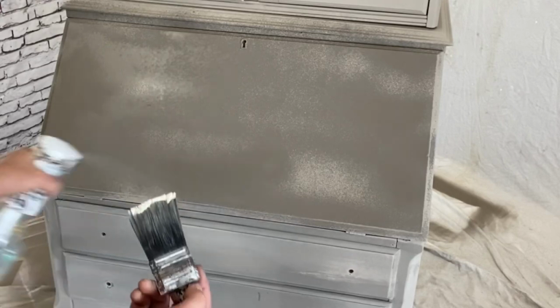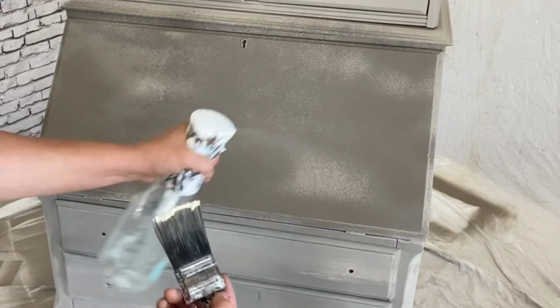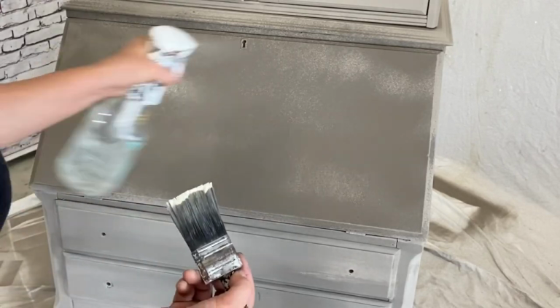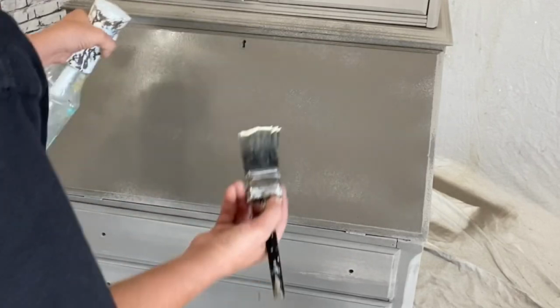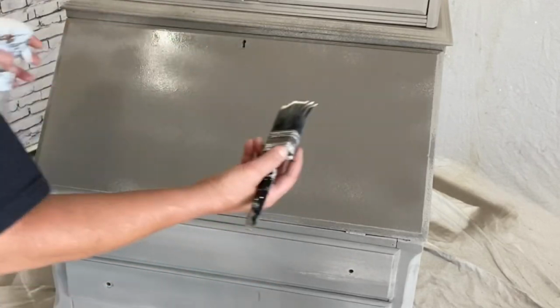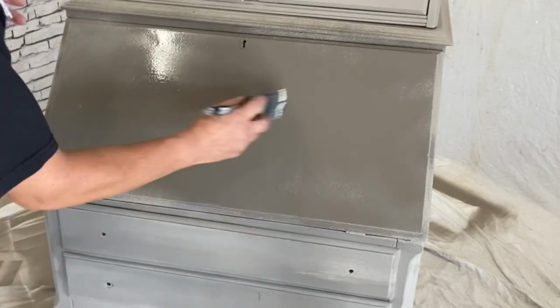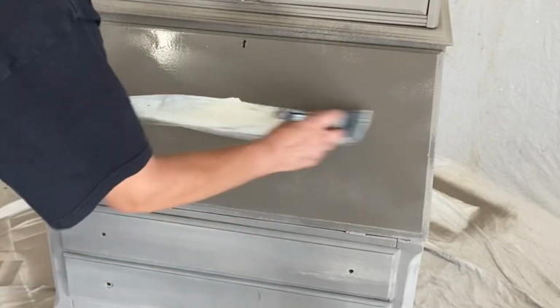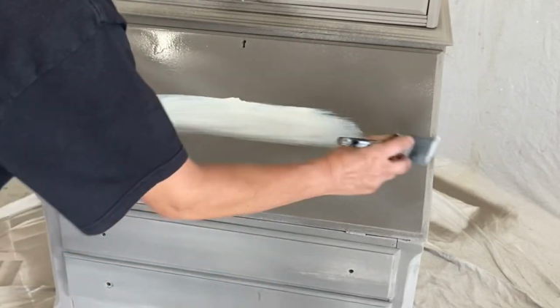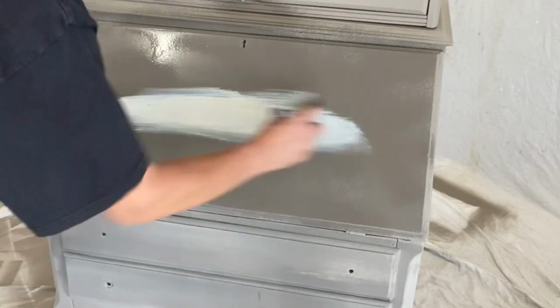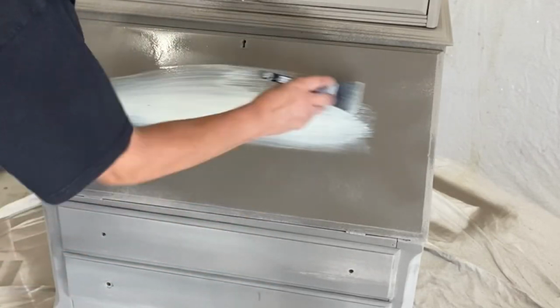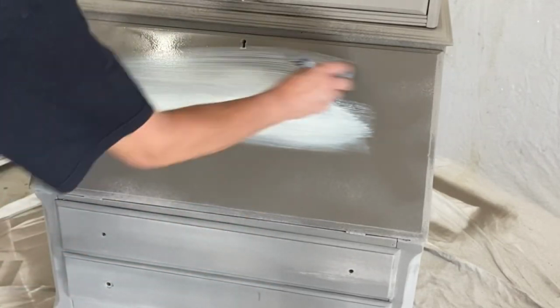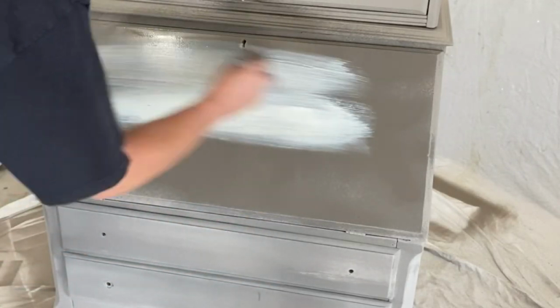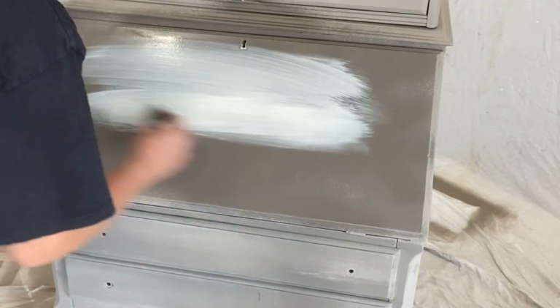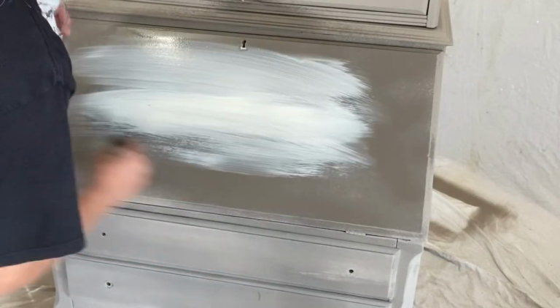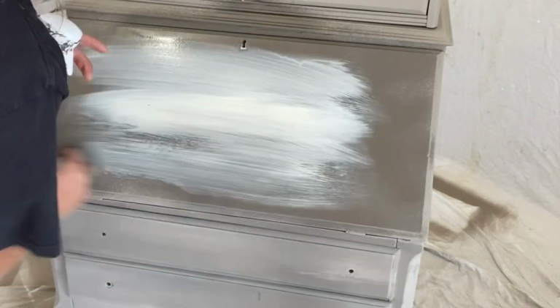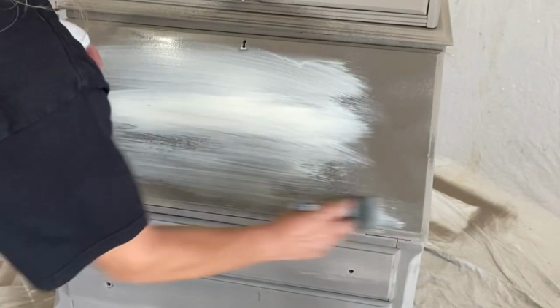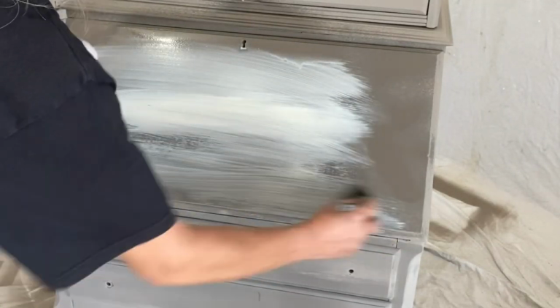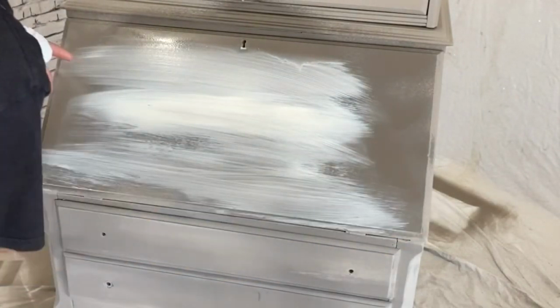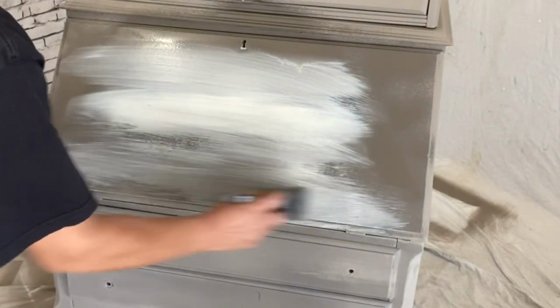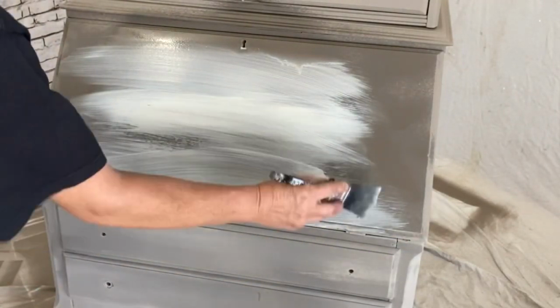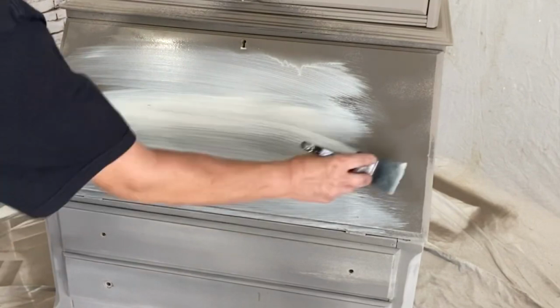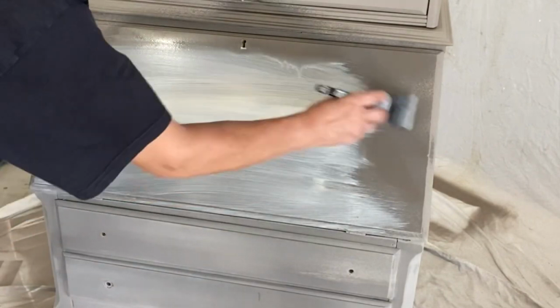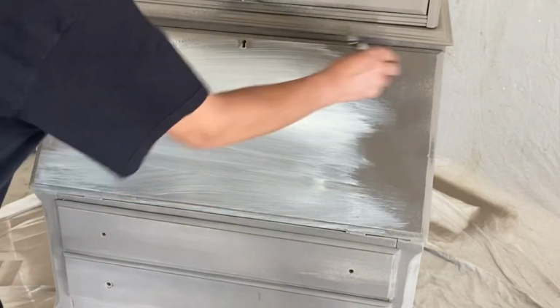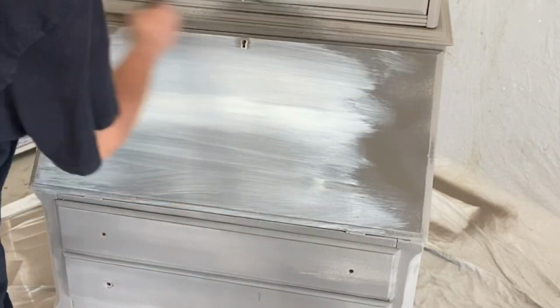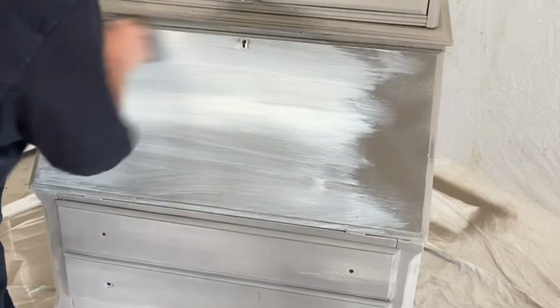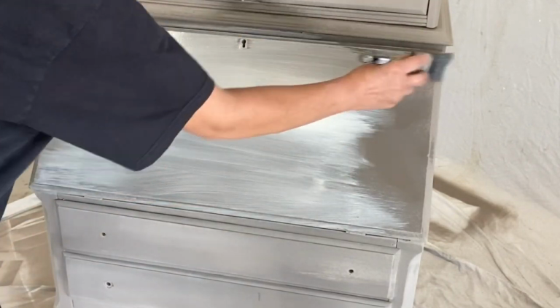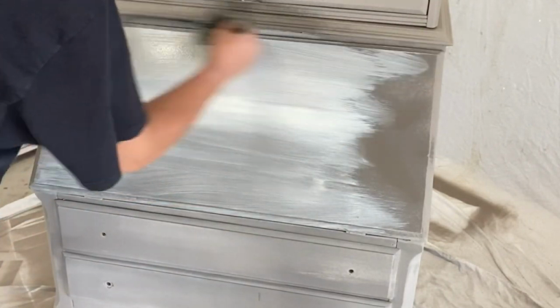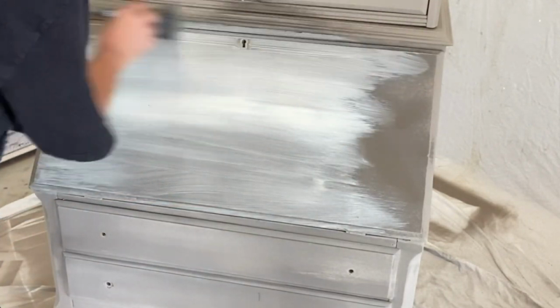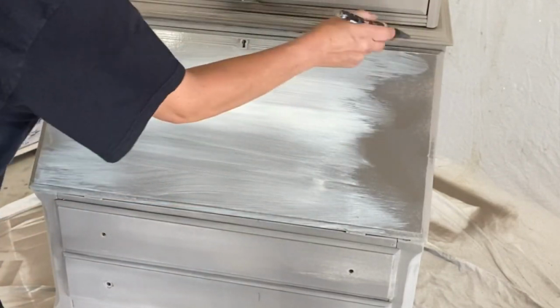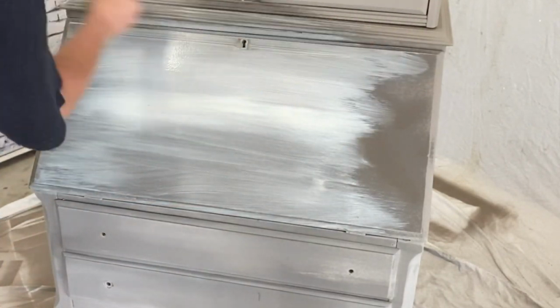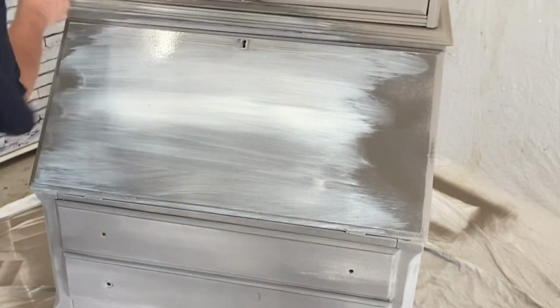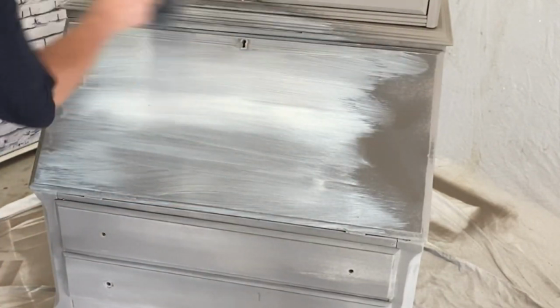The larger areas are always a bit more challenging. We need to really keep that damp so that we can really move that paint around.